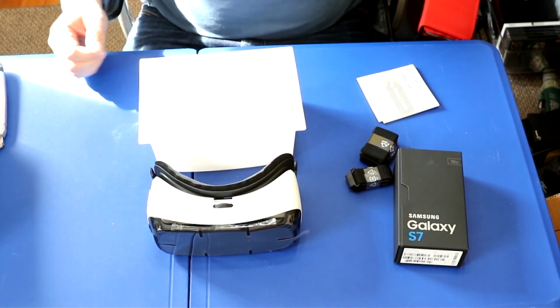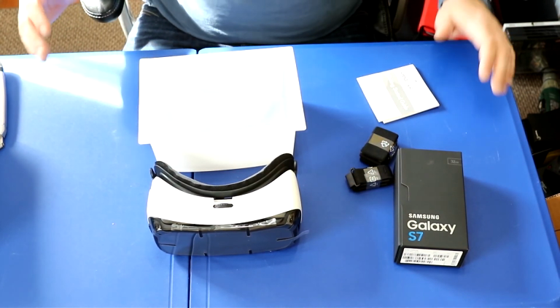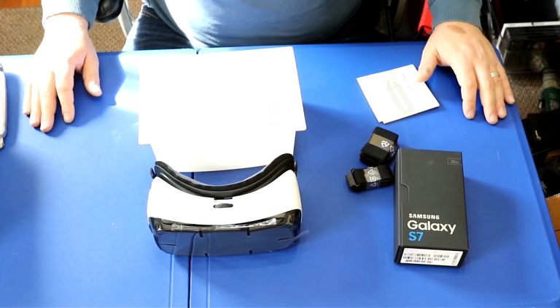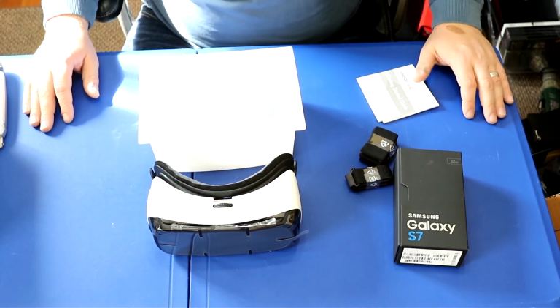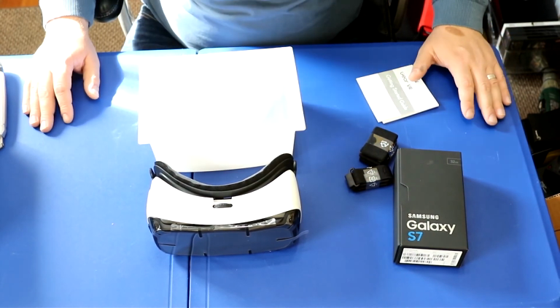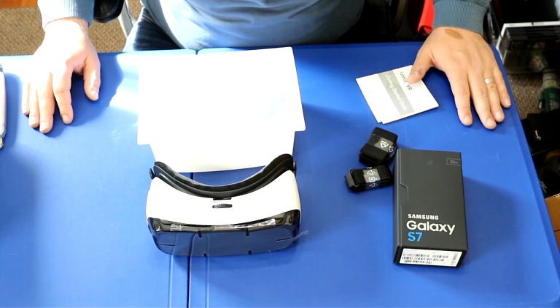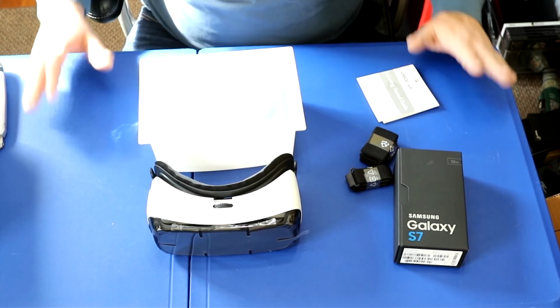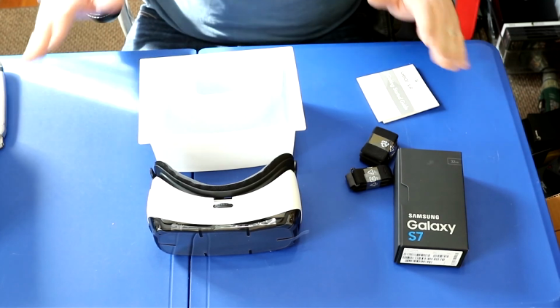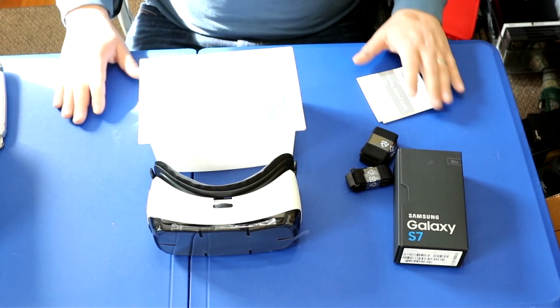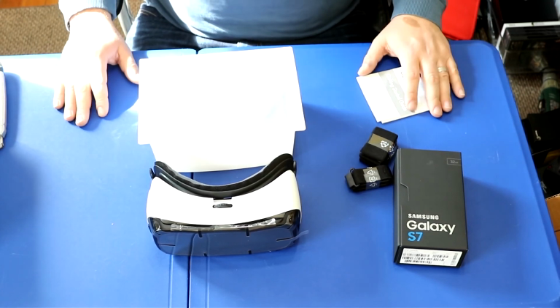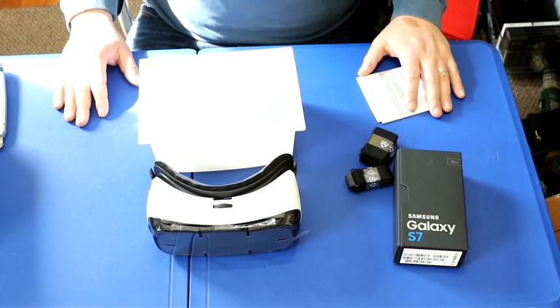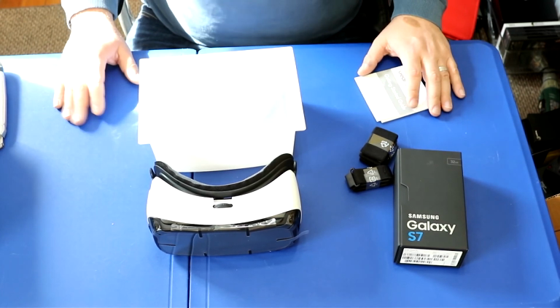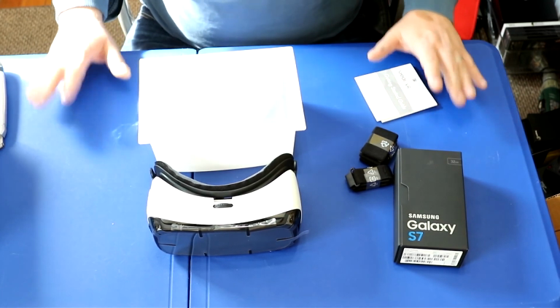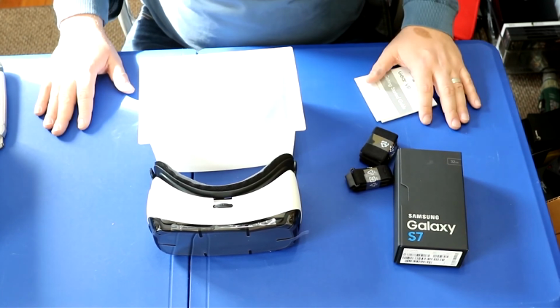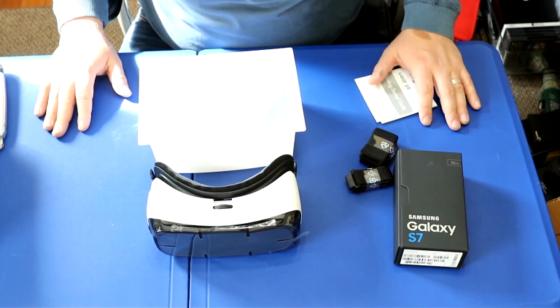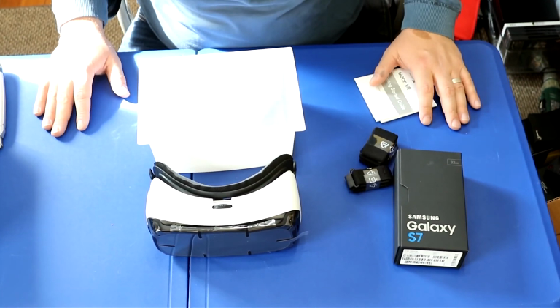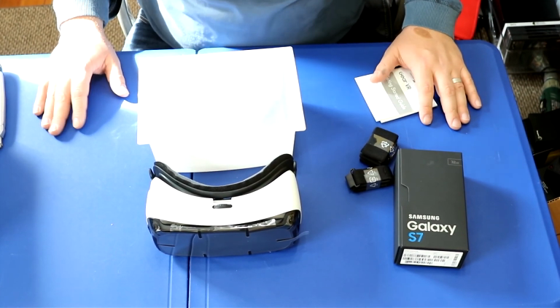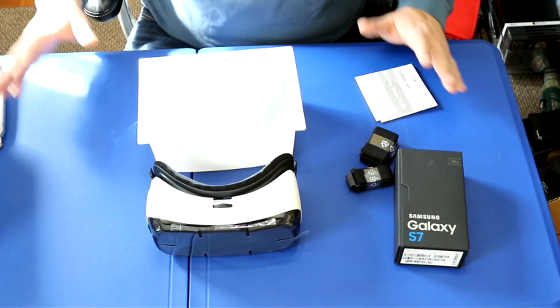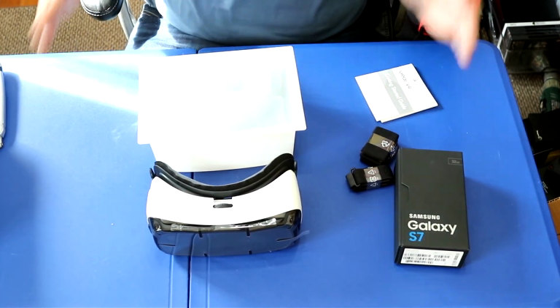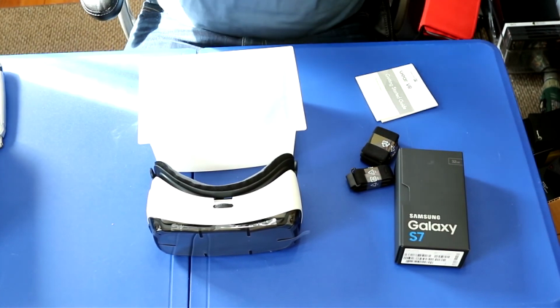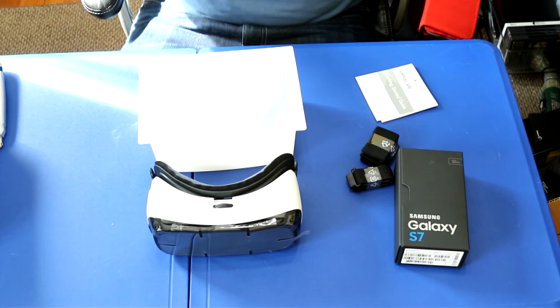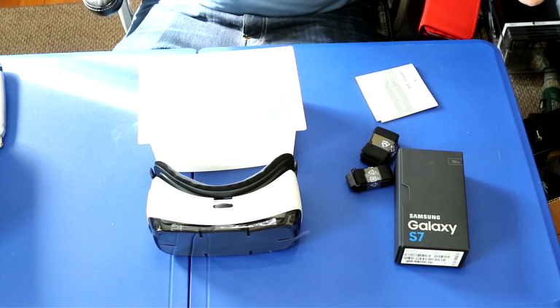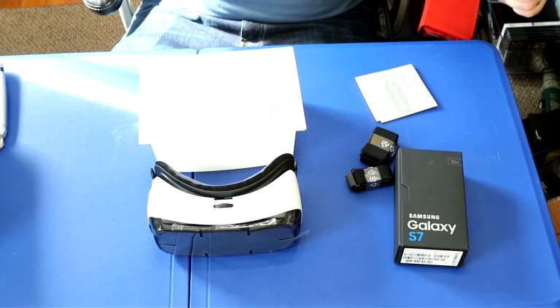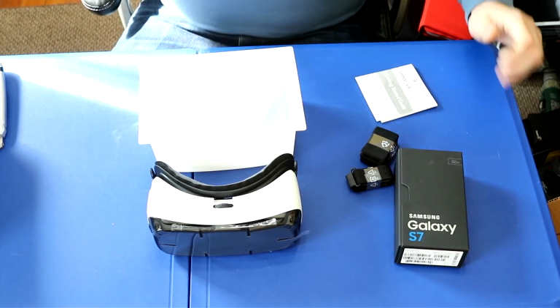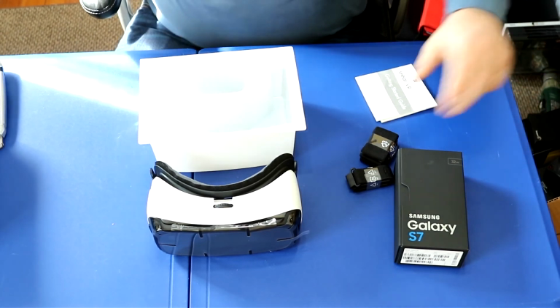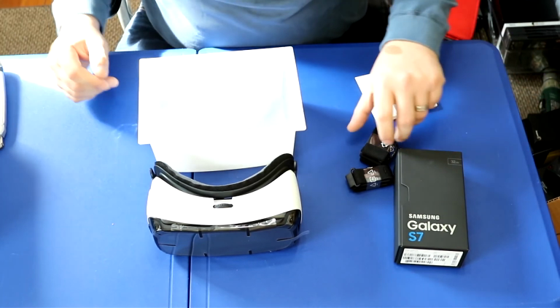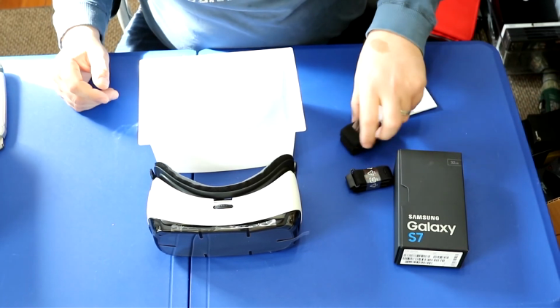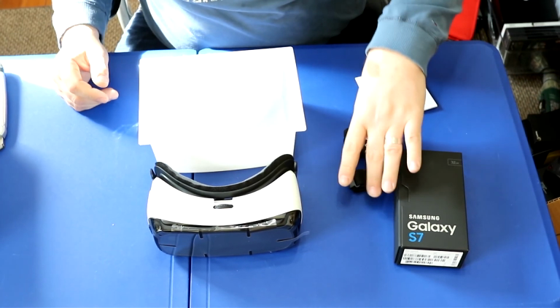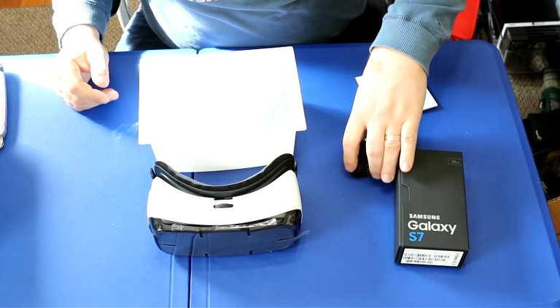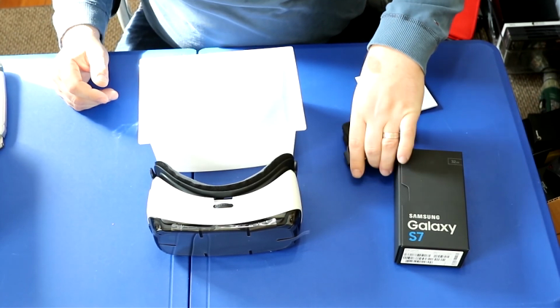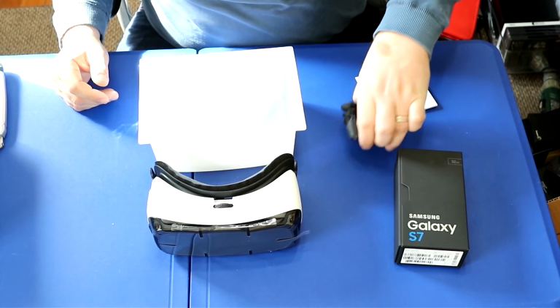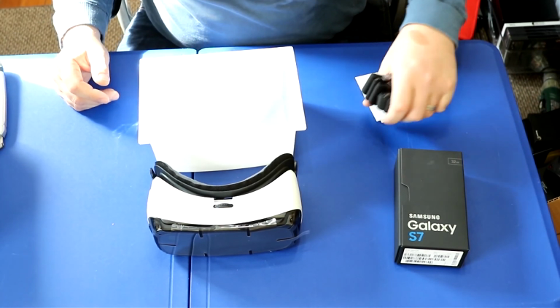I hope you enjoyed this video. Stay tuned for more — I'll show you how to transfer content from your old Galaxy to your new Galaxy S7. Thank you for watching.